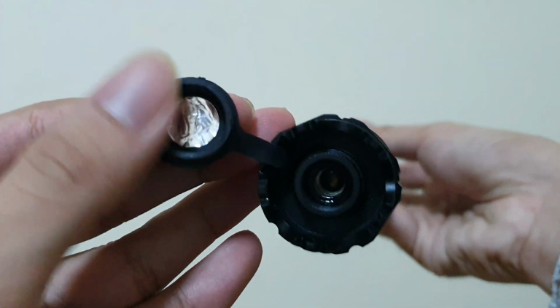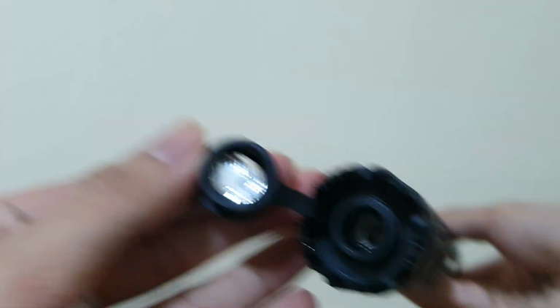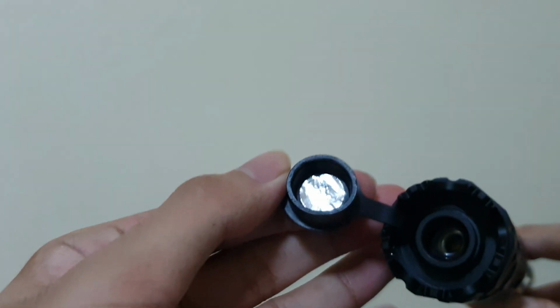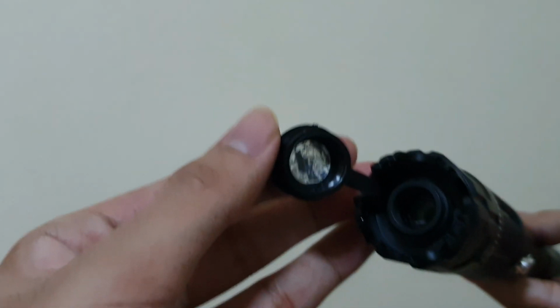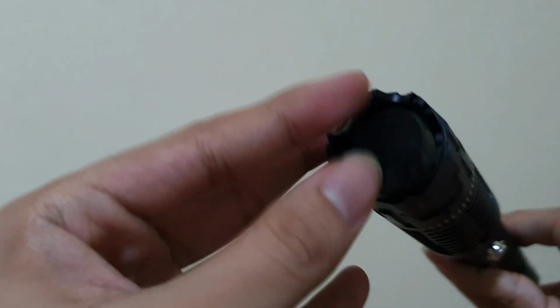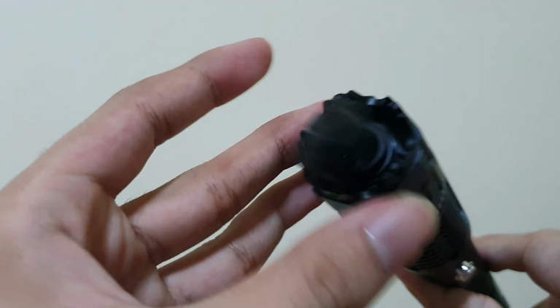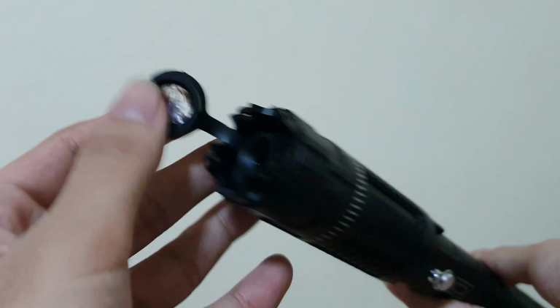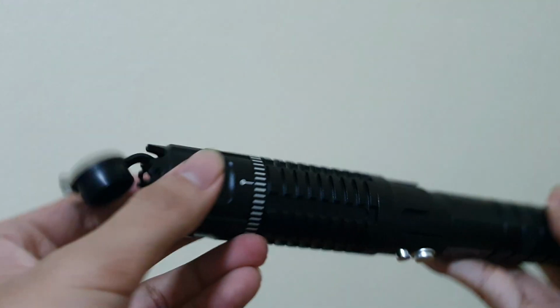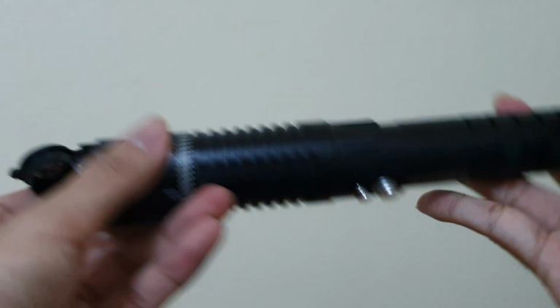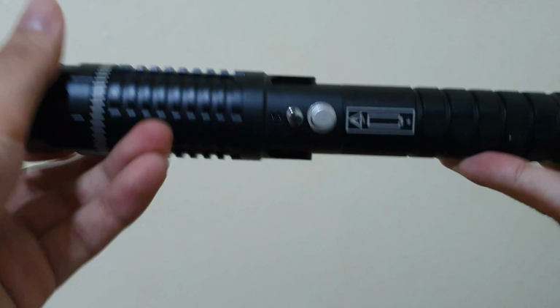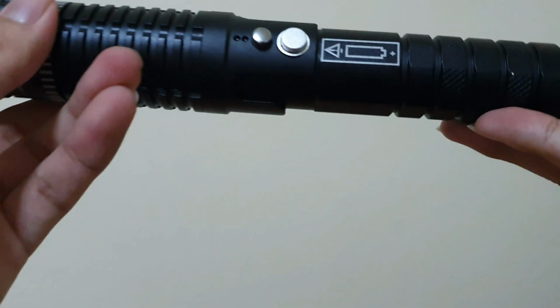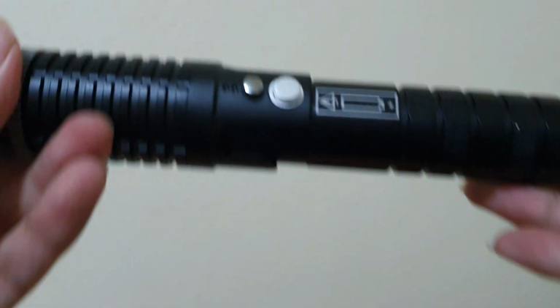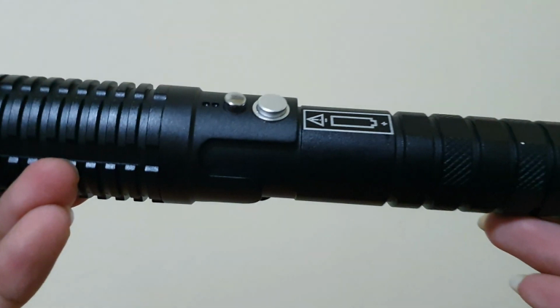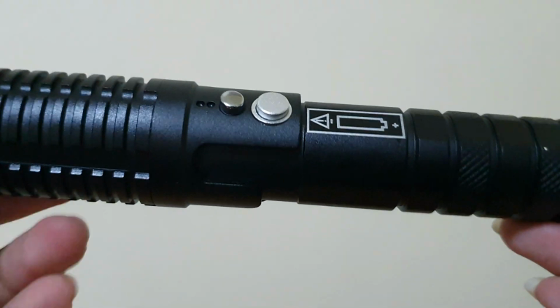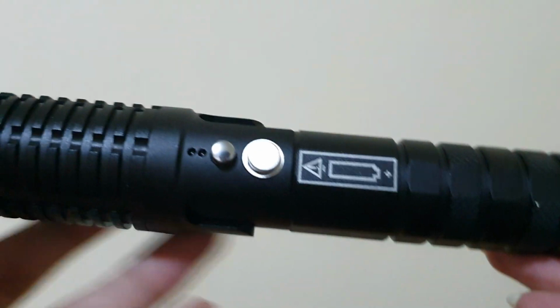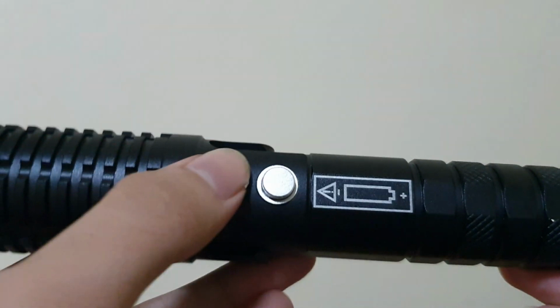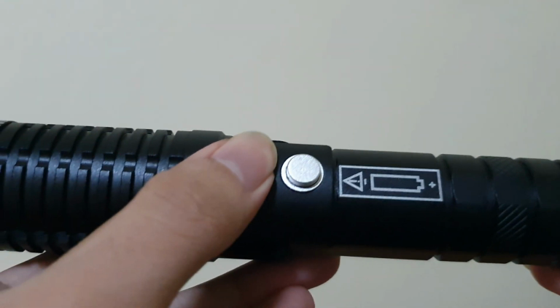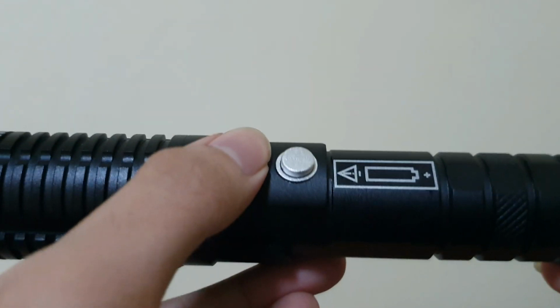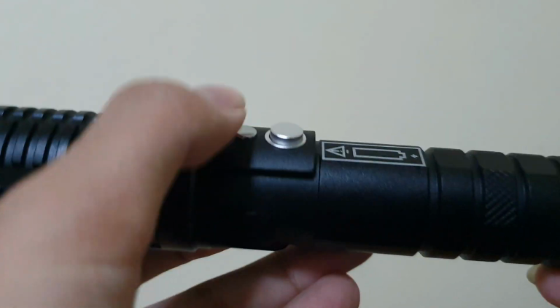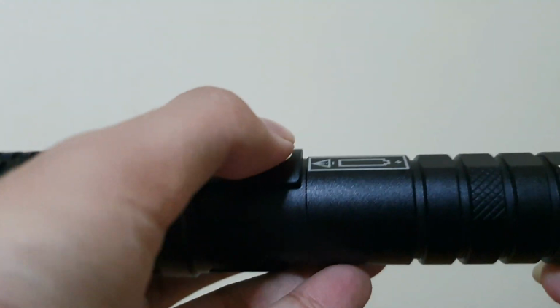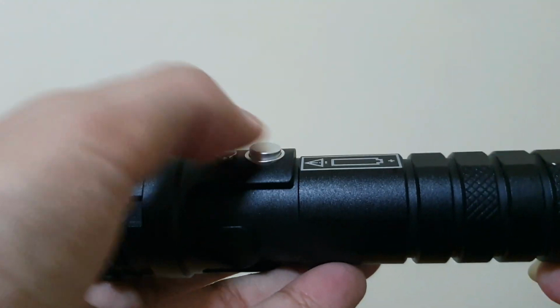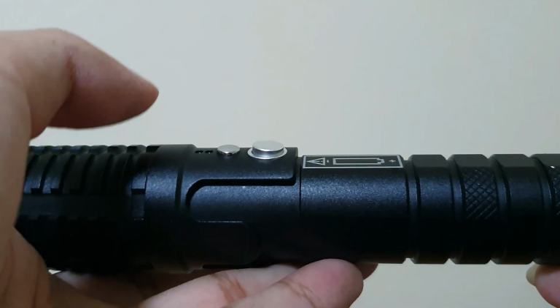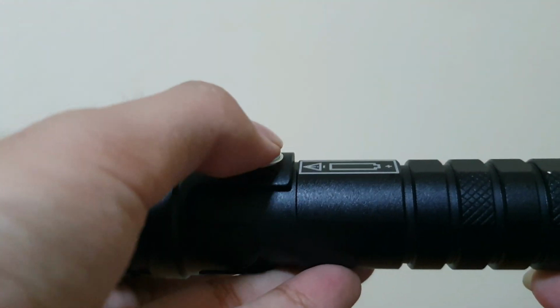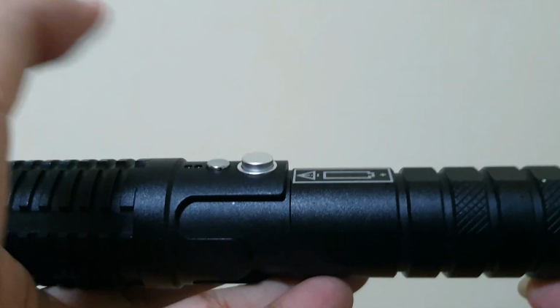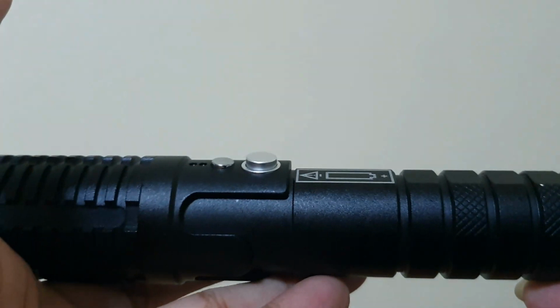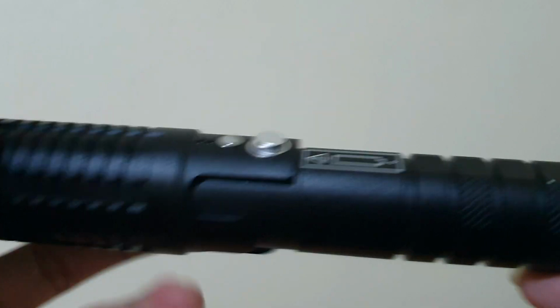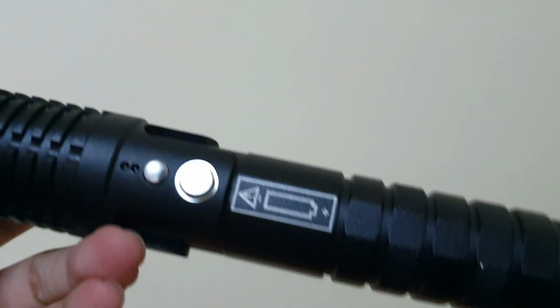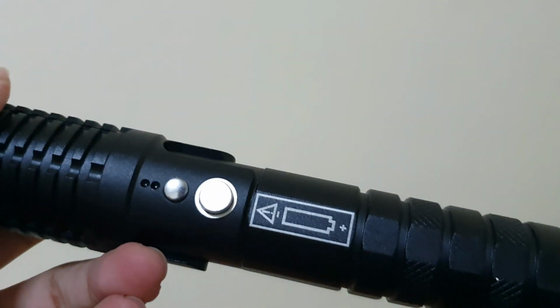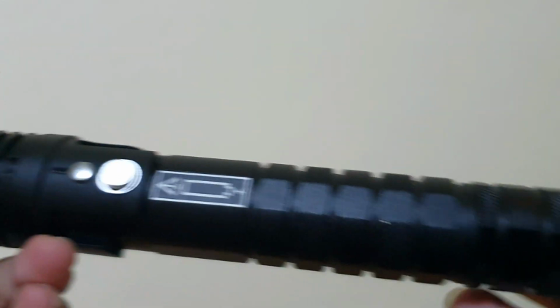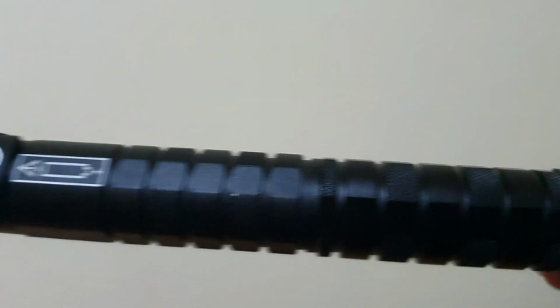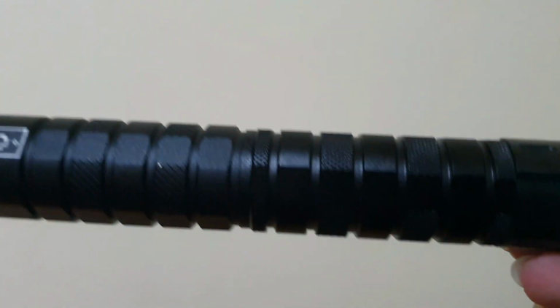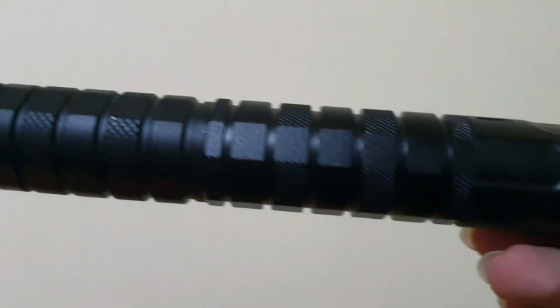Here are the detail shots of the laser itself. I have to say the build quality is amazing. It feels comfortable in my hands and doesn't have any sharp edges on the housing.